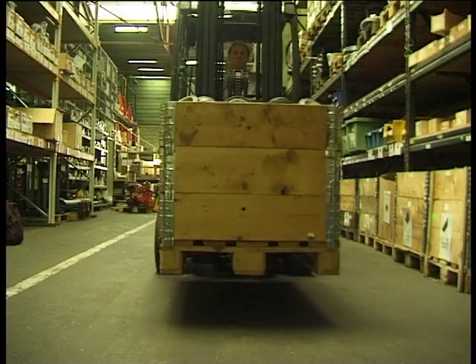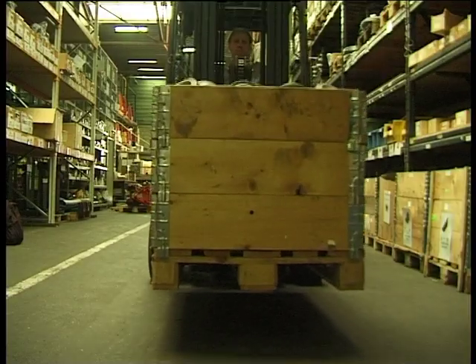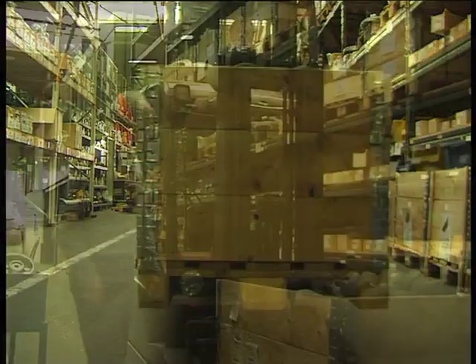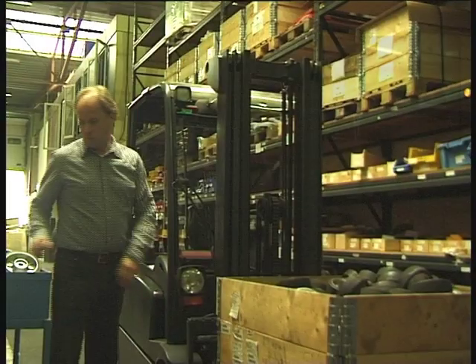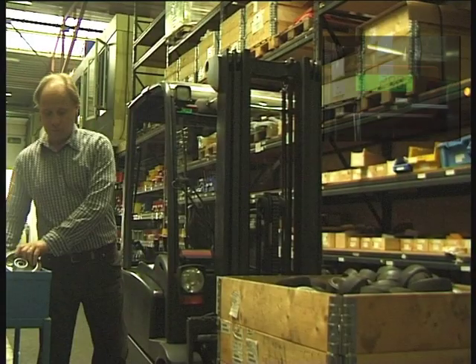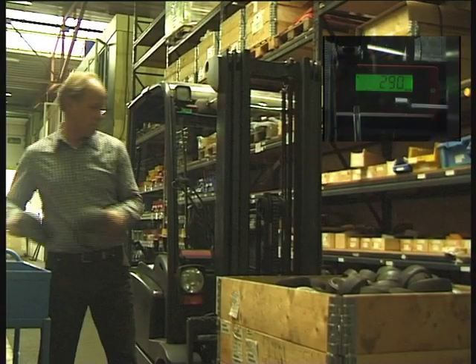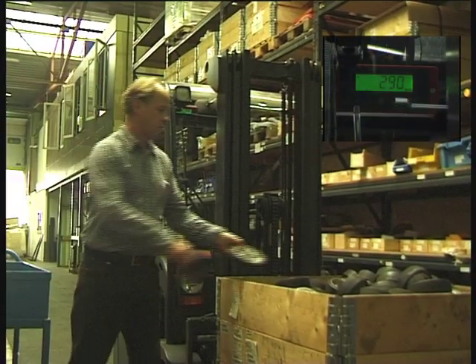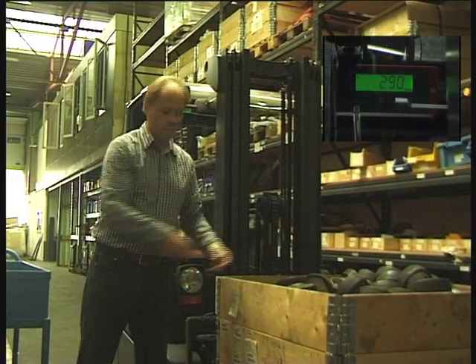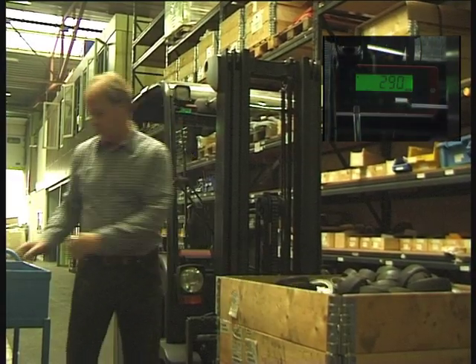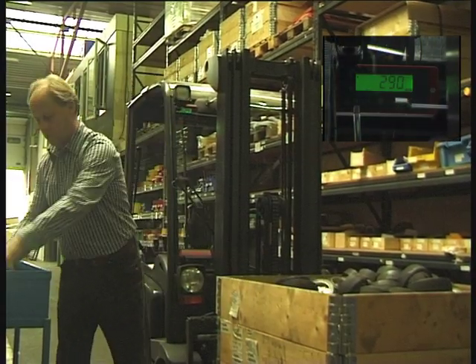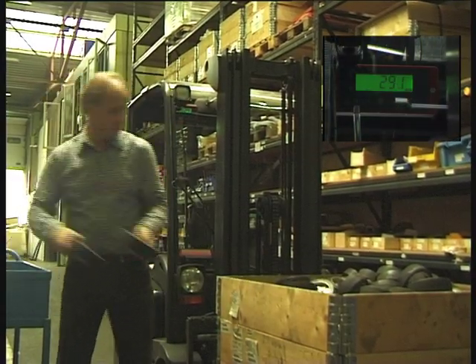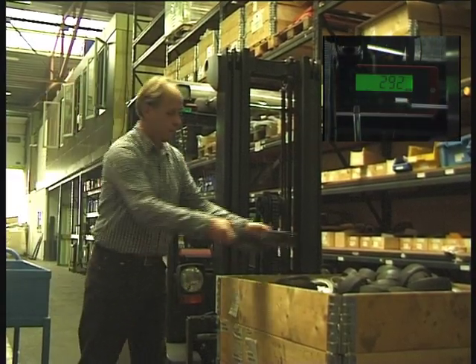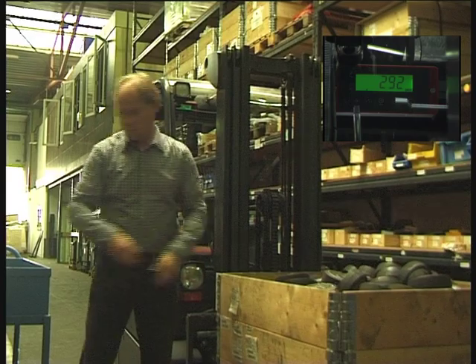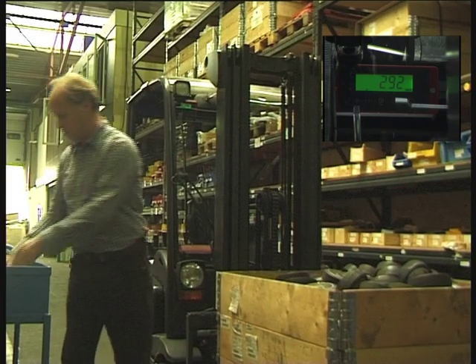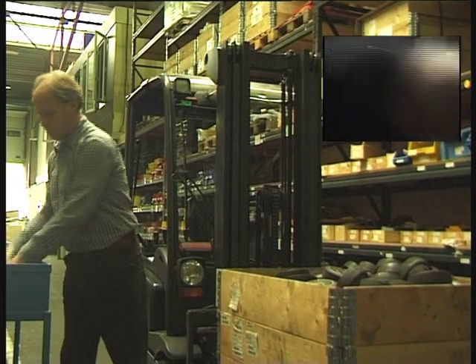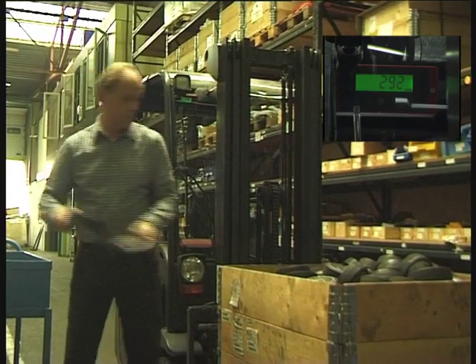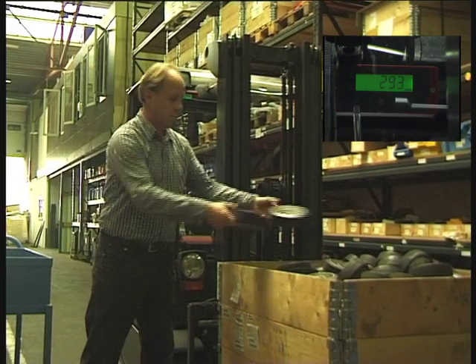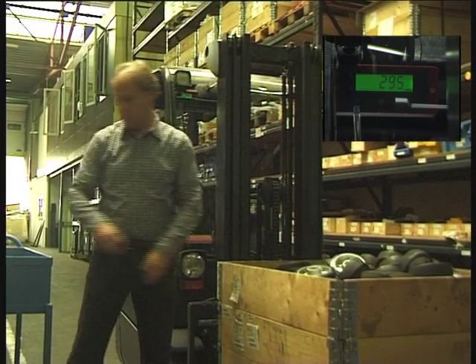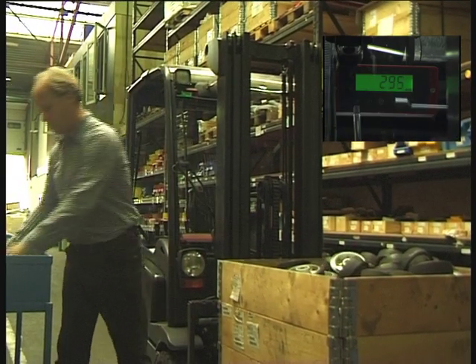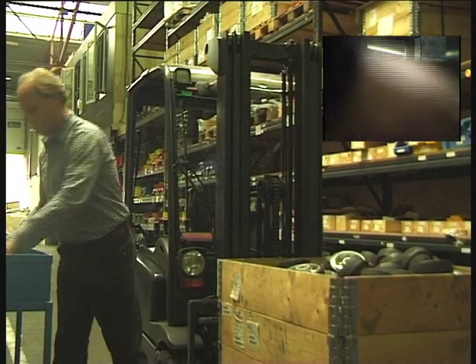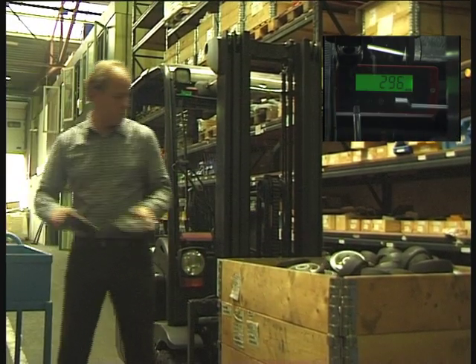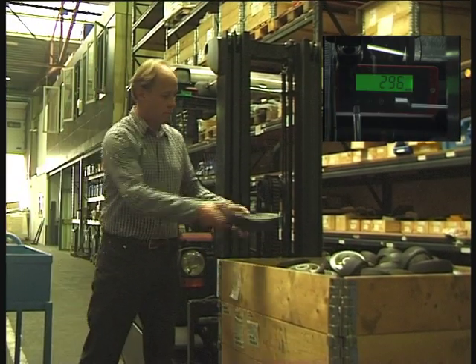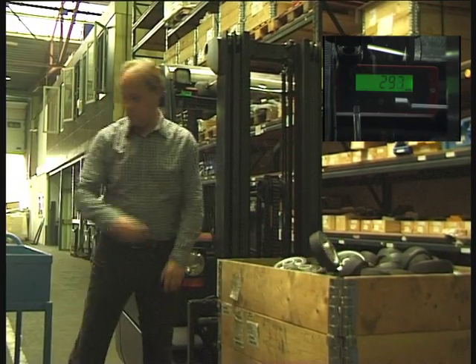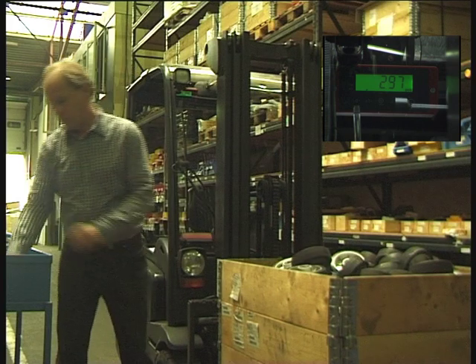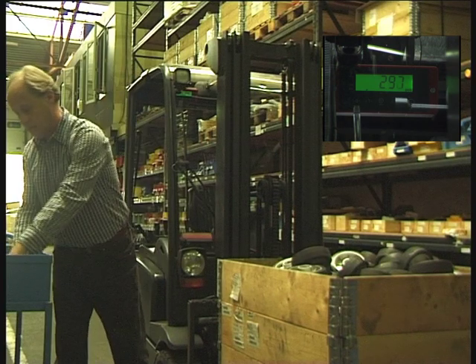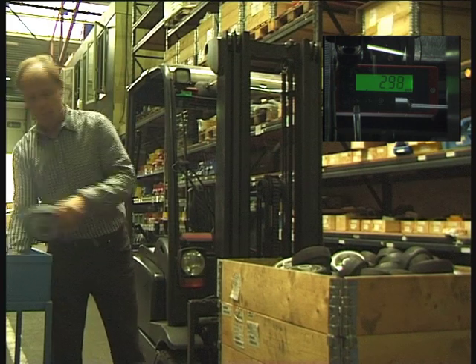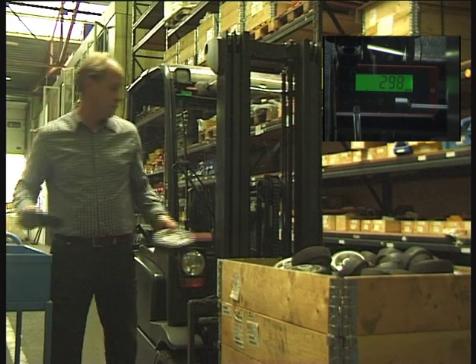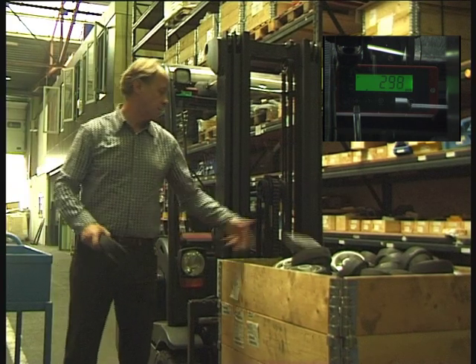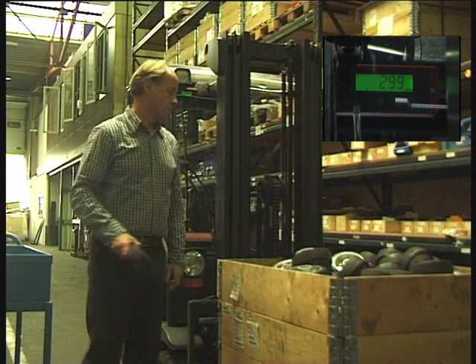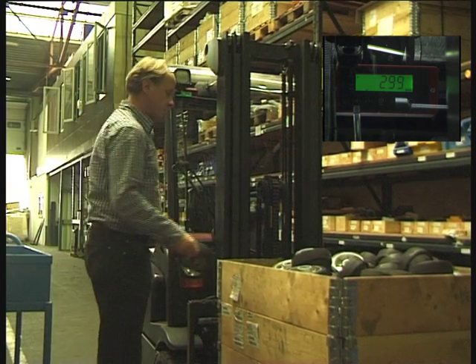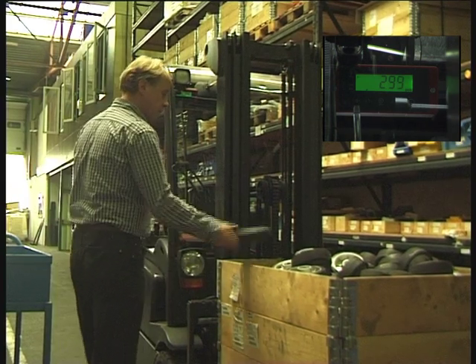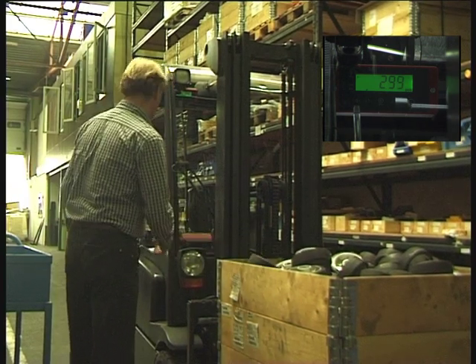Let iForks count for you. It will help you count parts much faster and prevents human errors. iForks calculates the weight of each part, eliminating the possibility of error, and verifying you ship the exact quantity ordered.